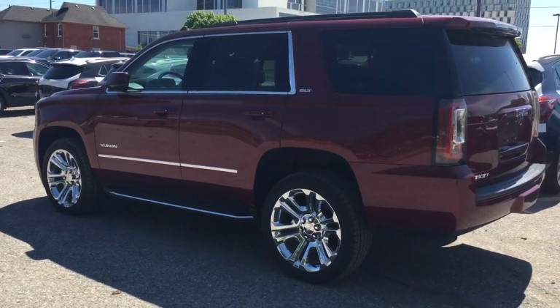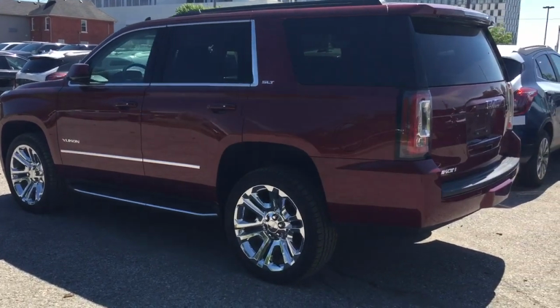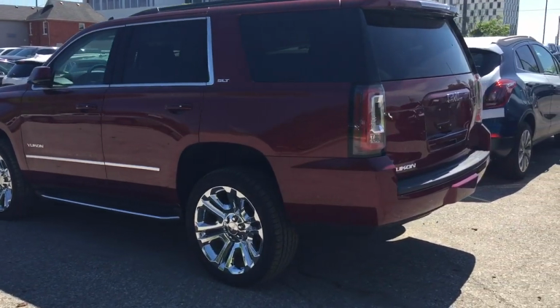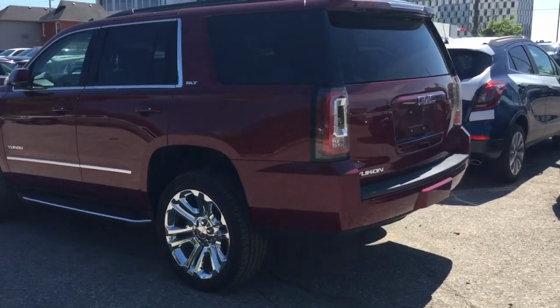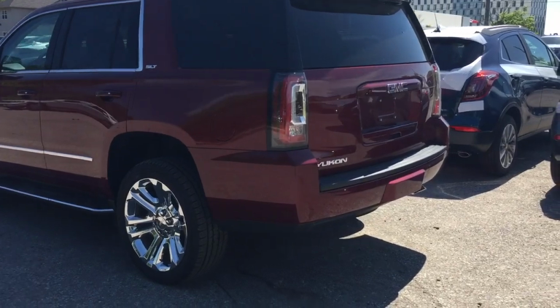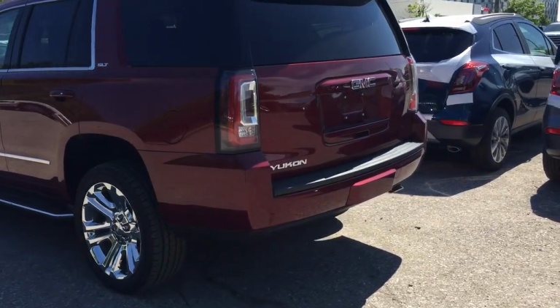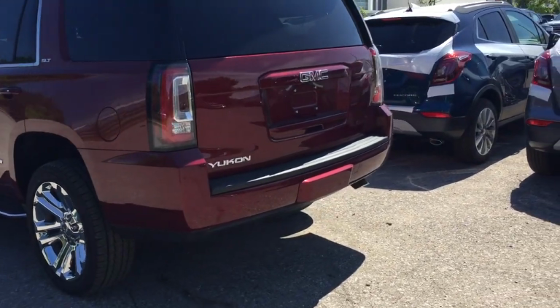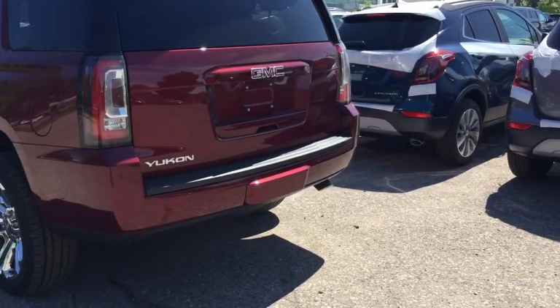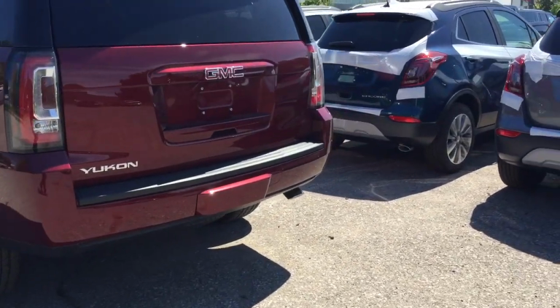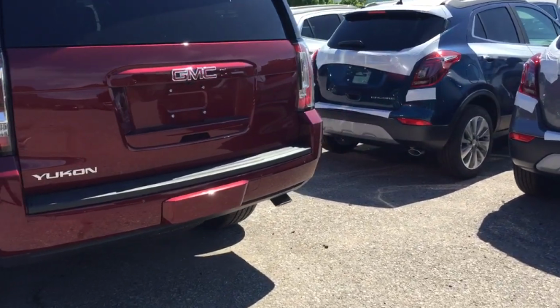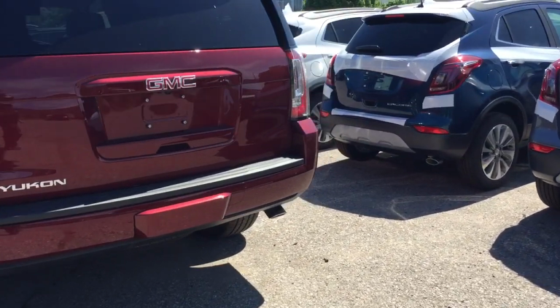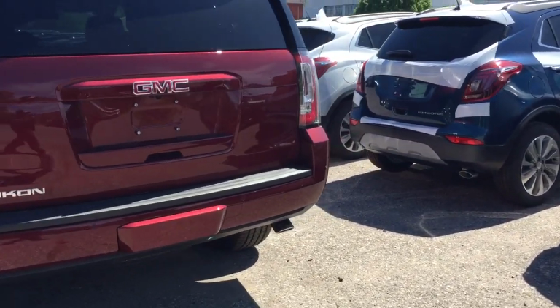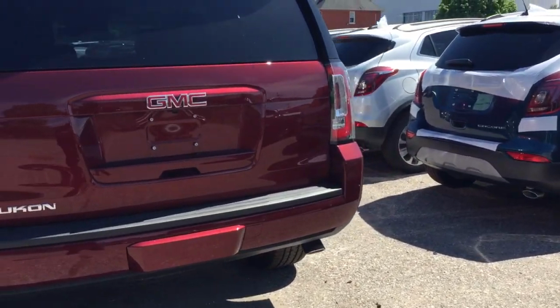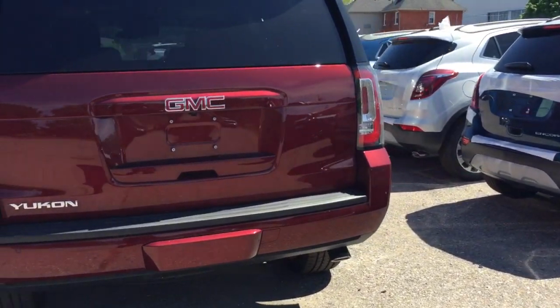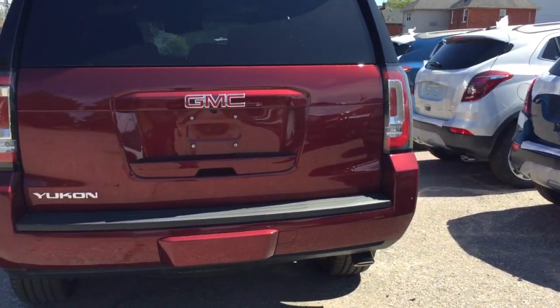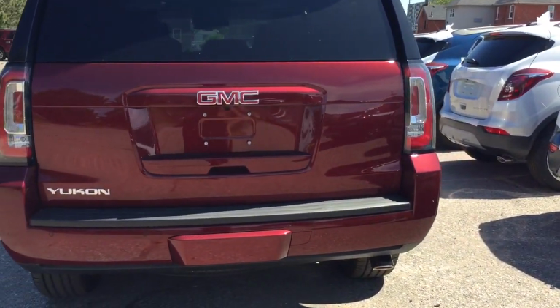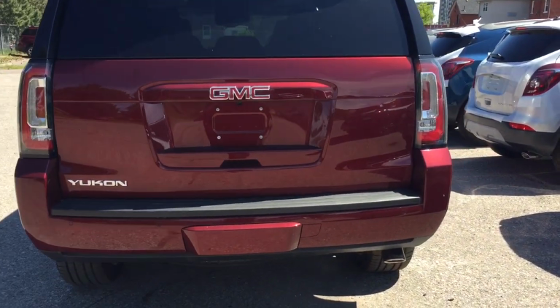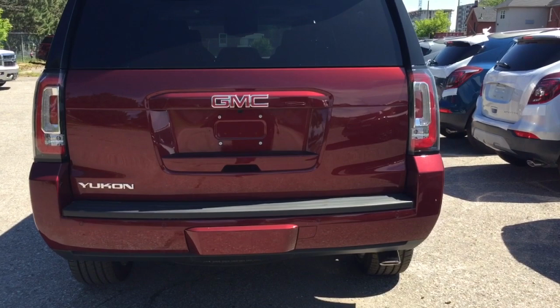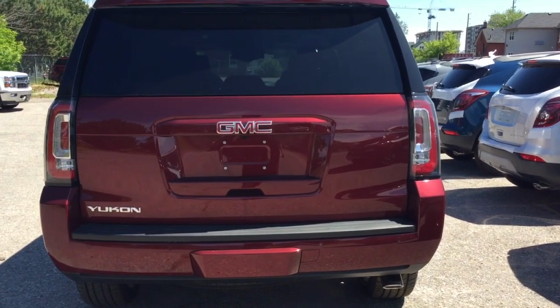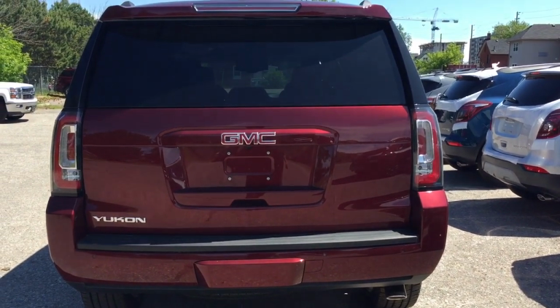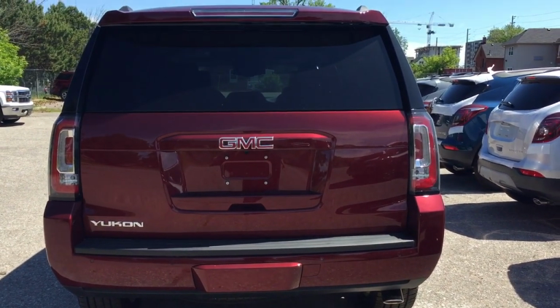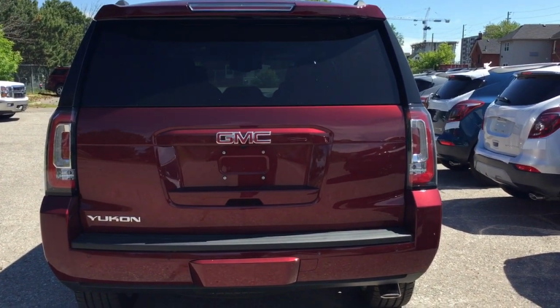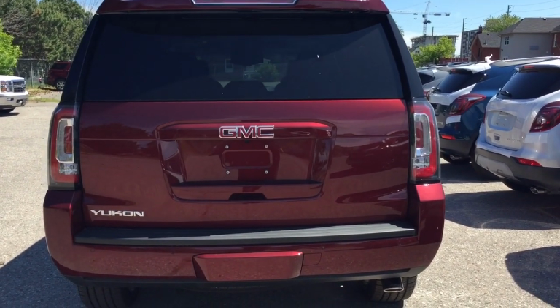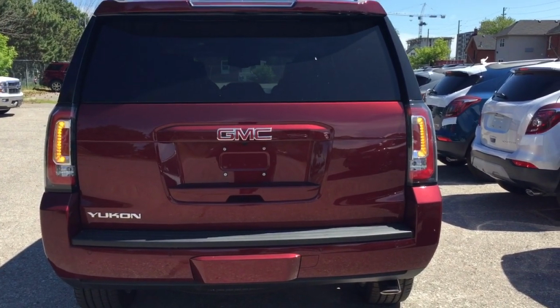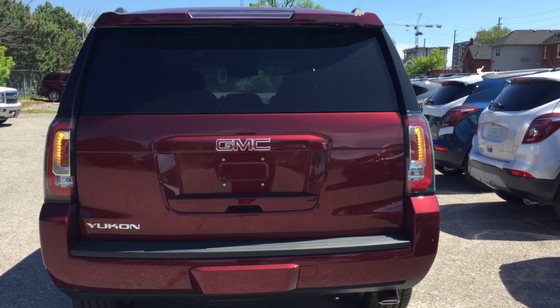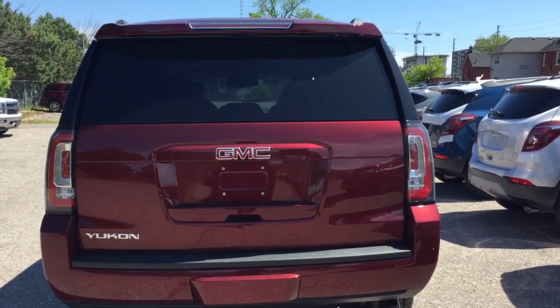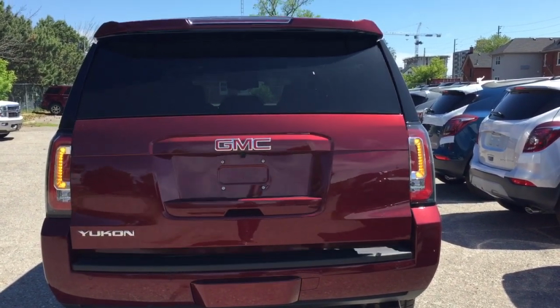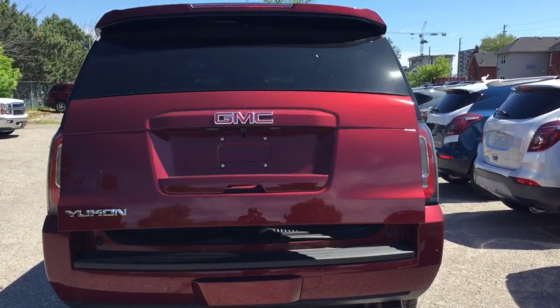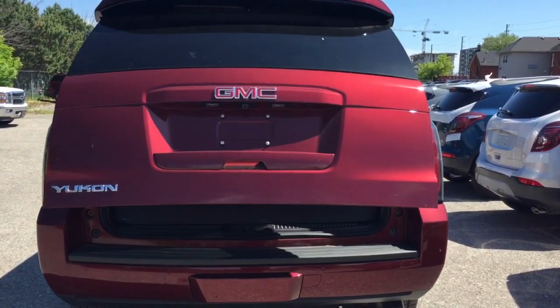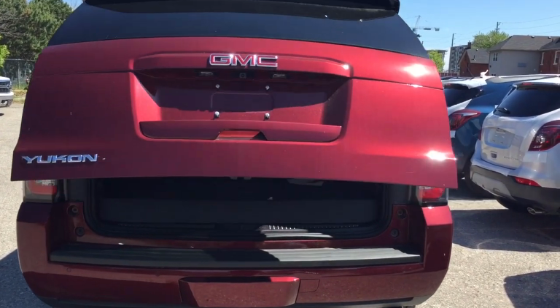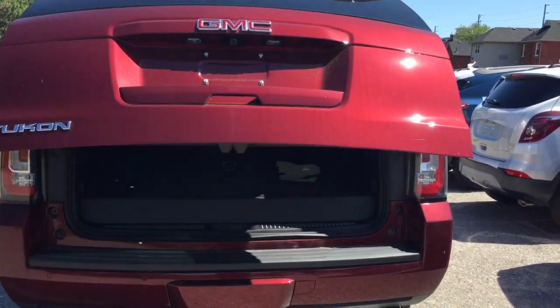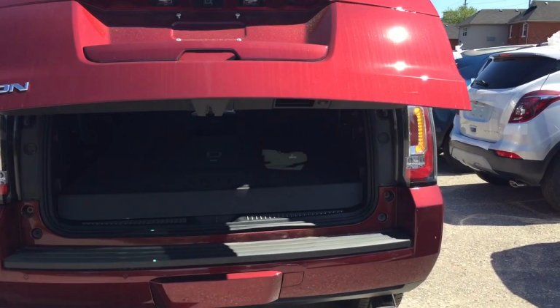We're going to check out the rear profile of the vehicle. You've got the chromed exhaust tip, the rear parking sensors, power liftgate, and it is hands-free.